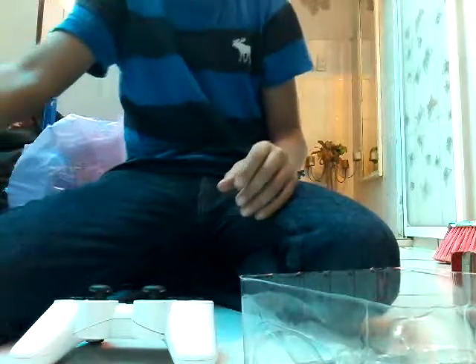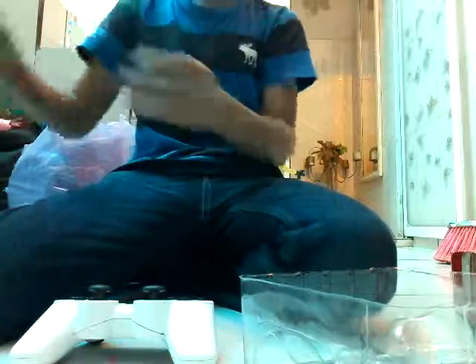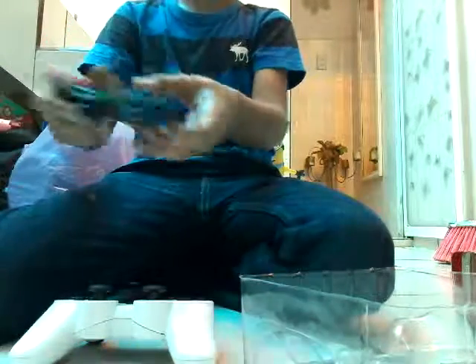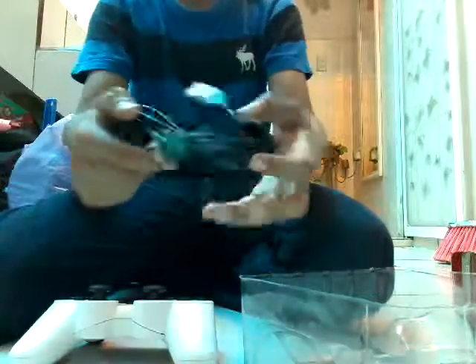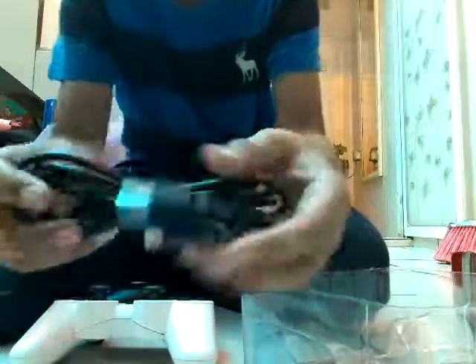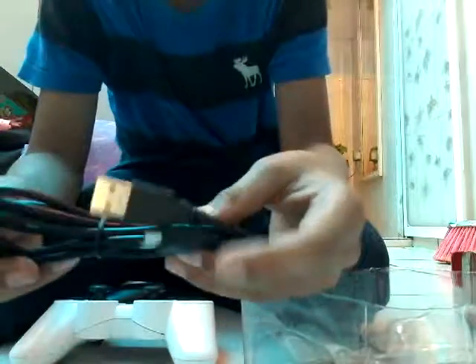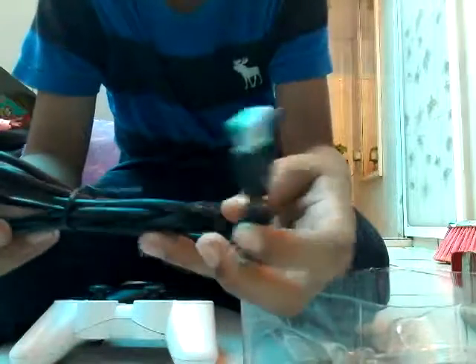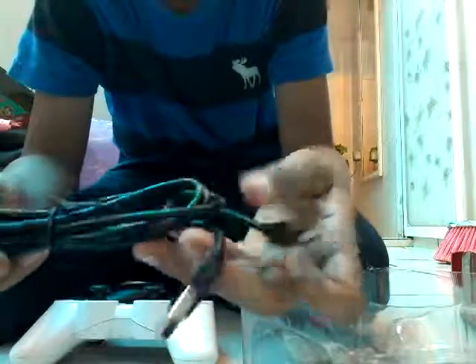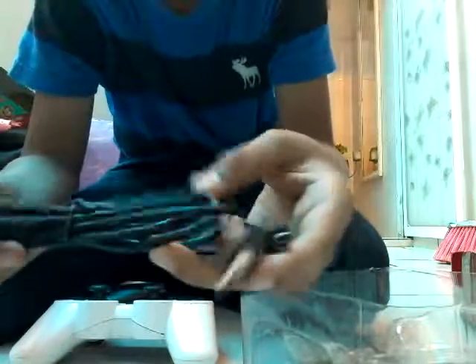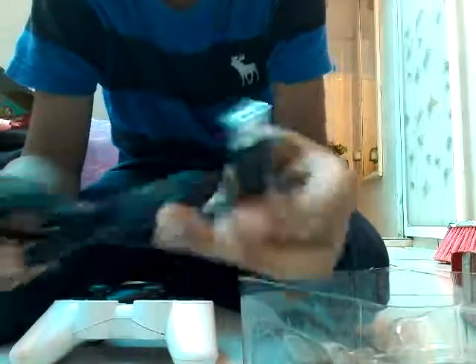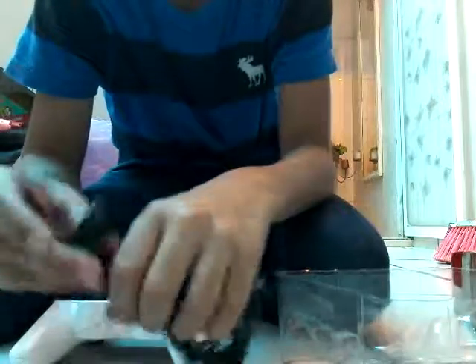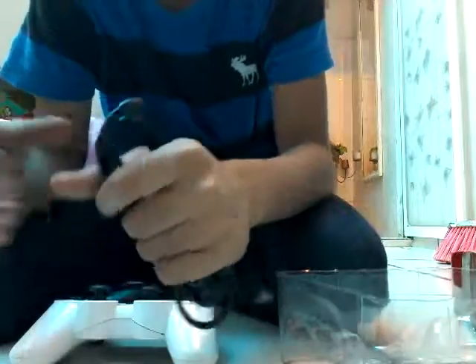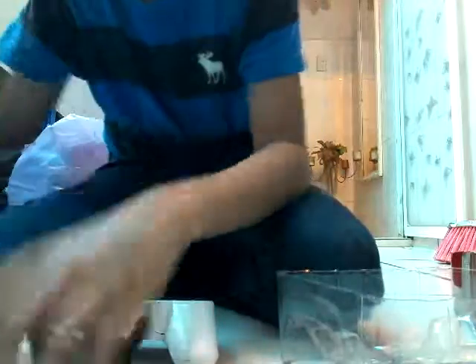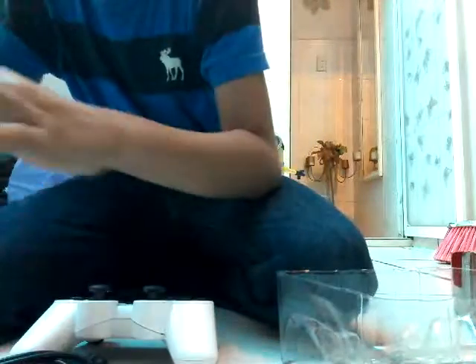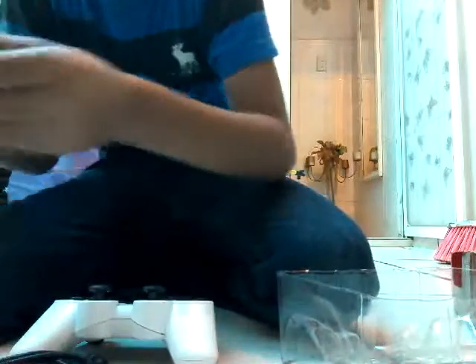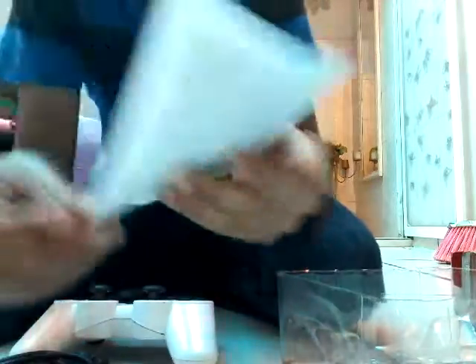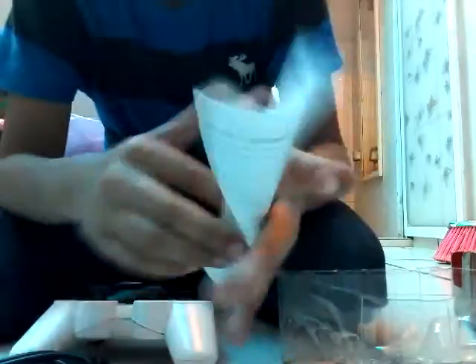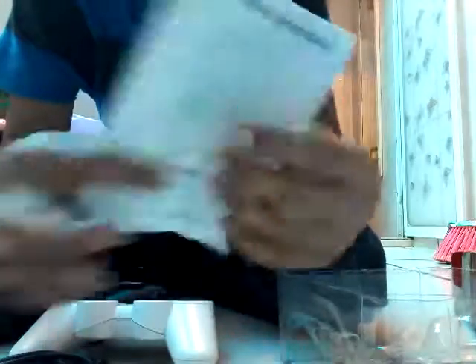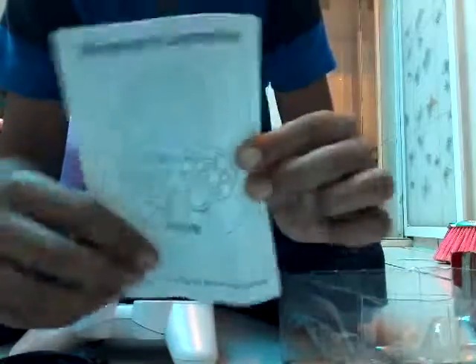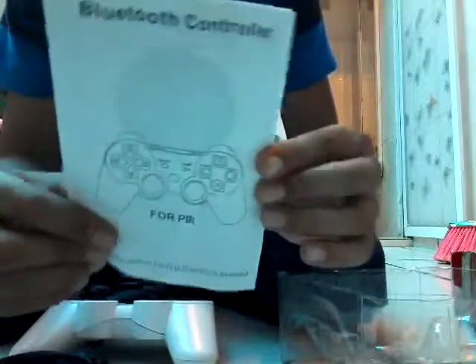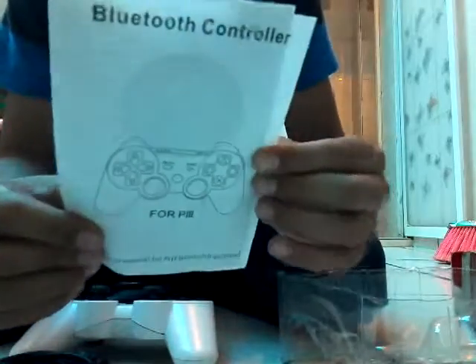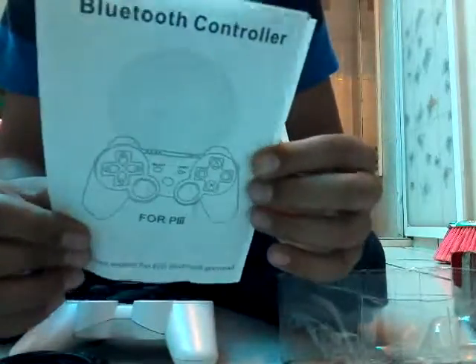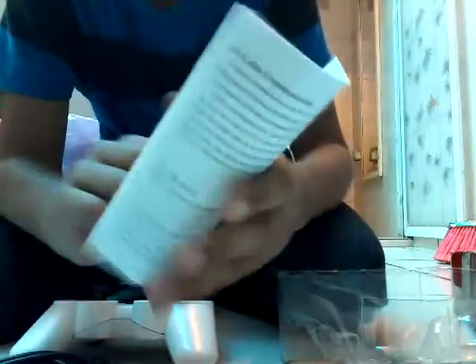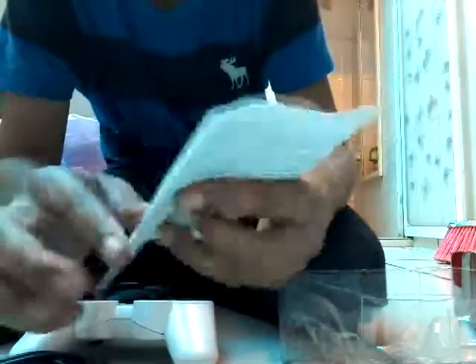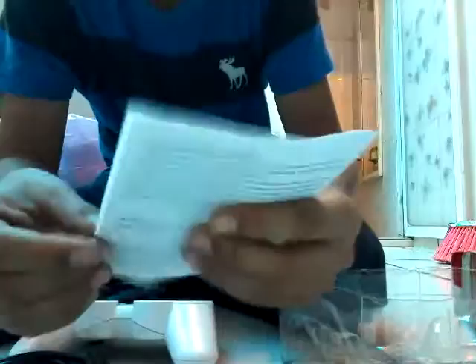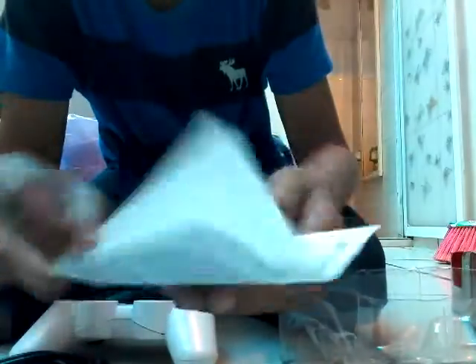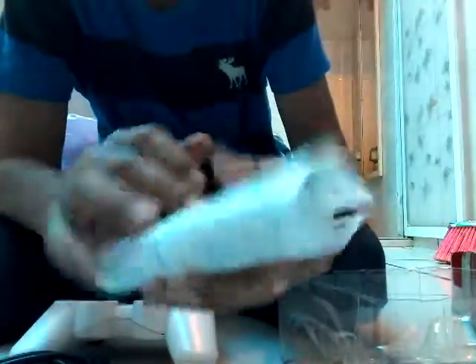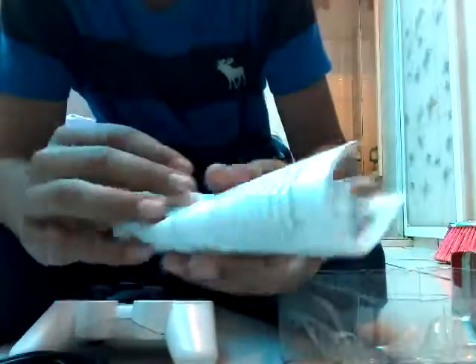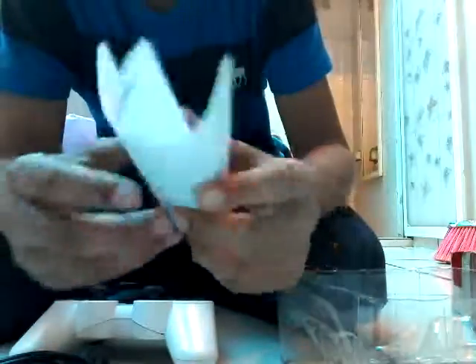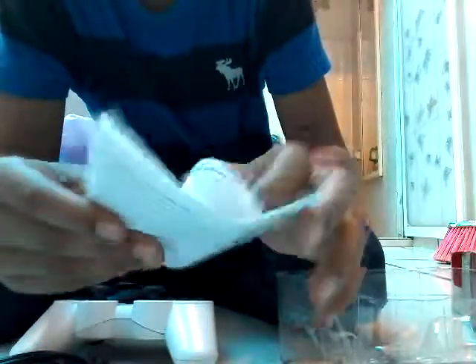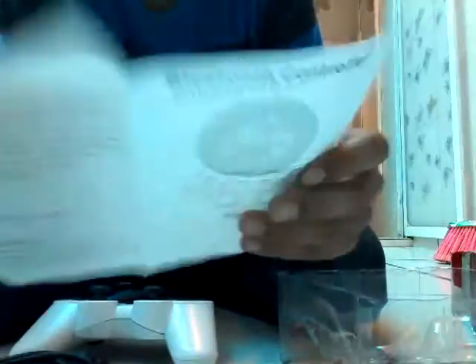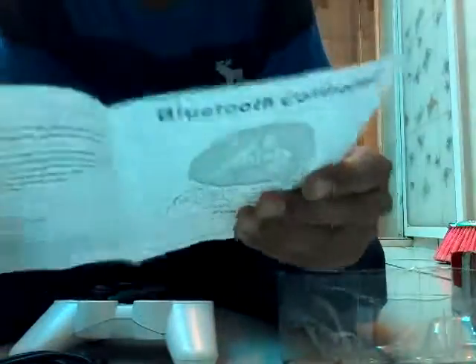And here's the charger. It's long. And here are some extras, I think, for the controller.